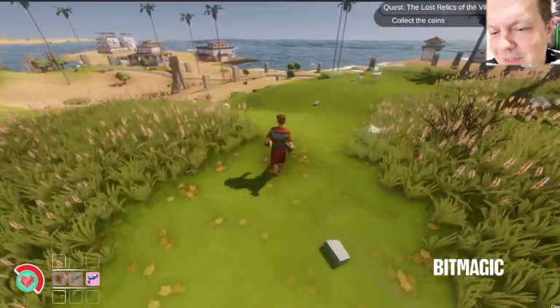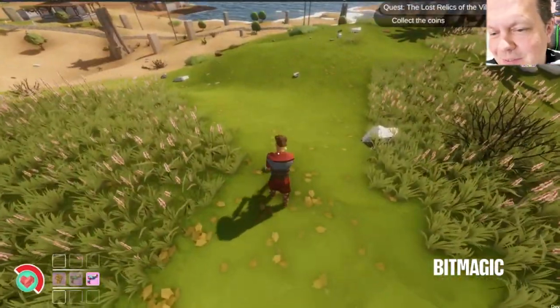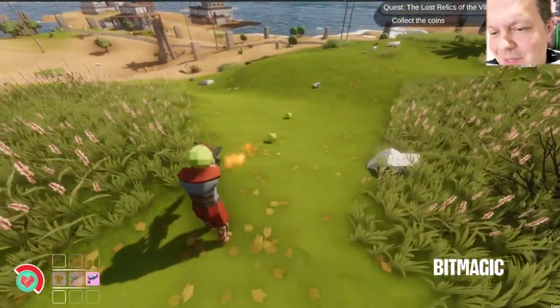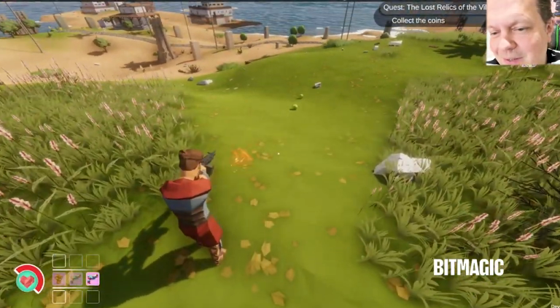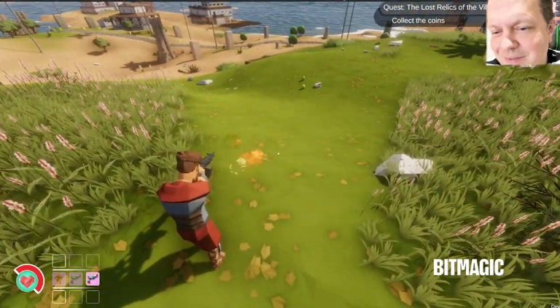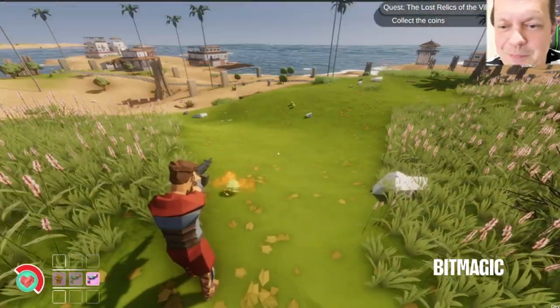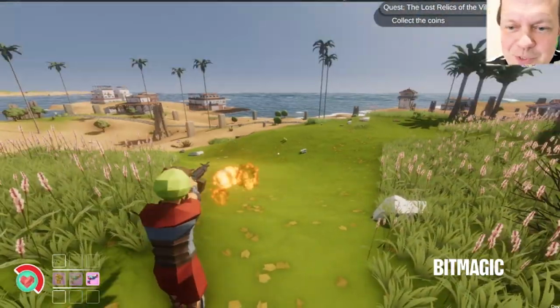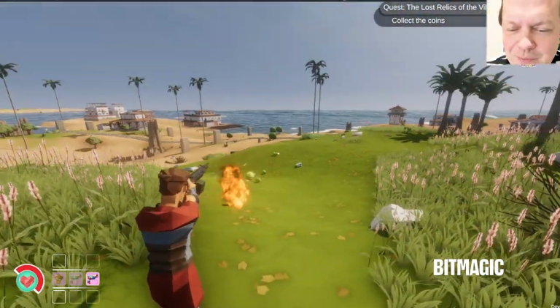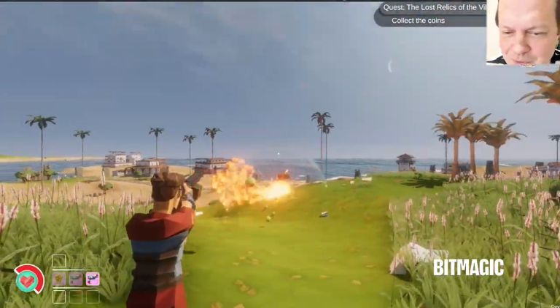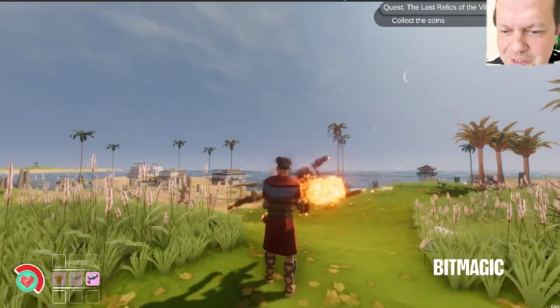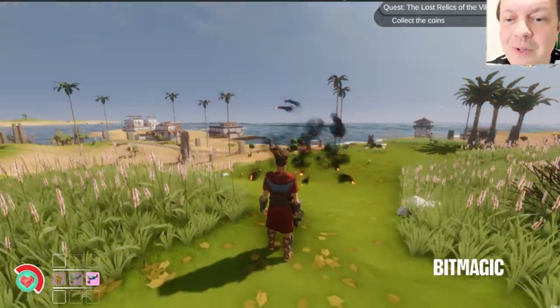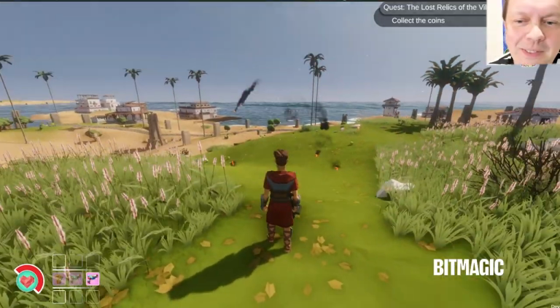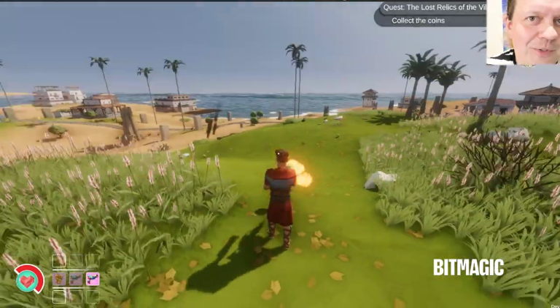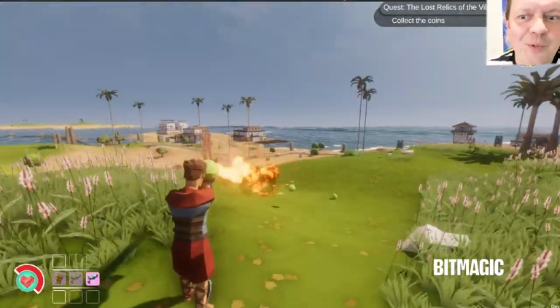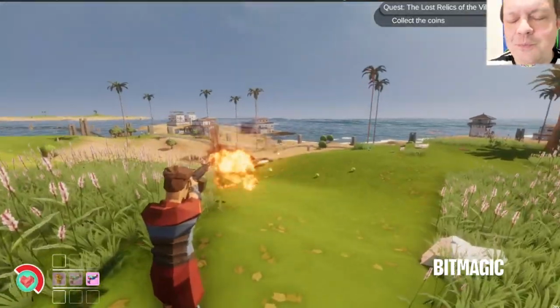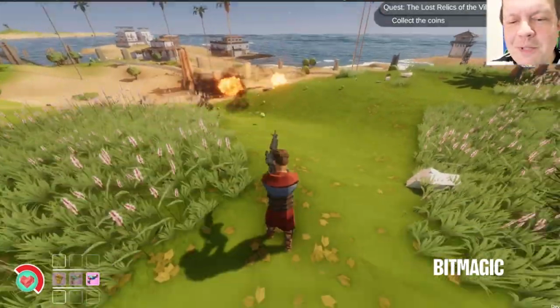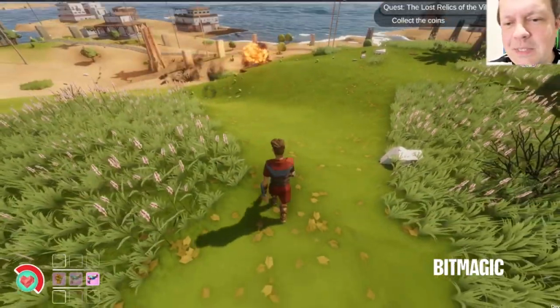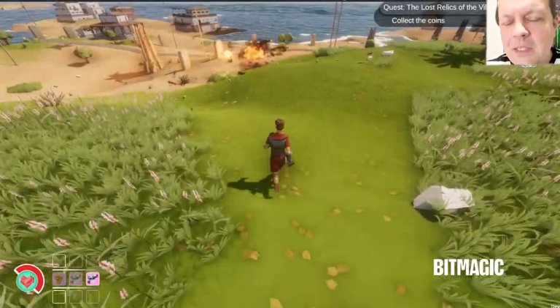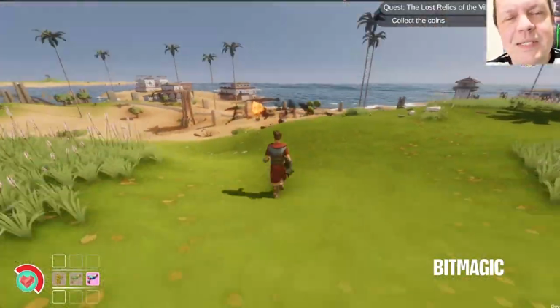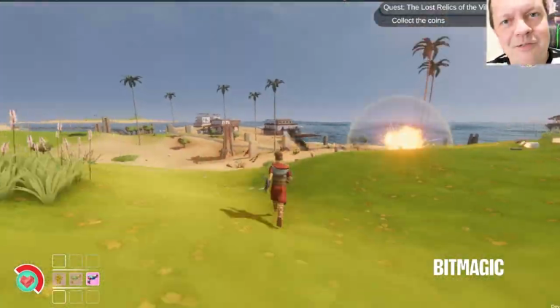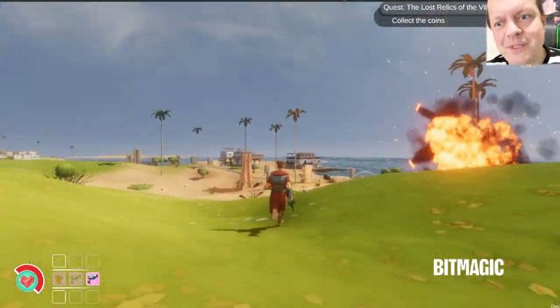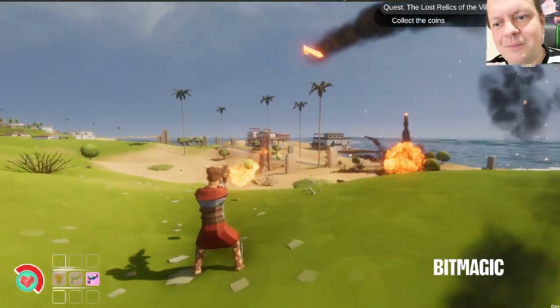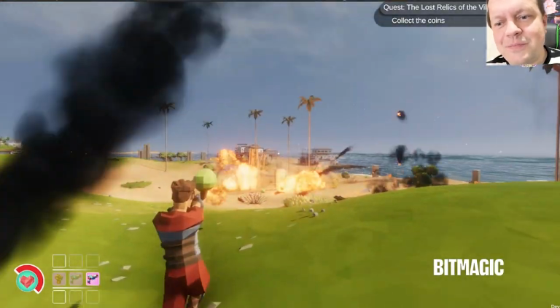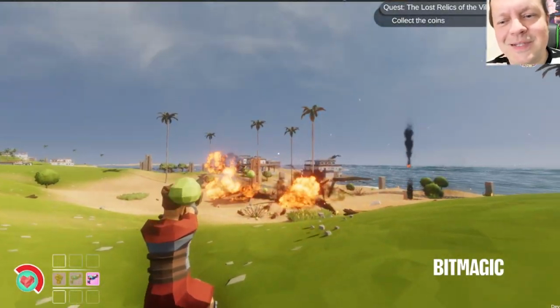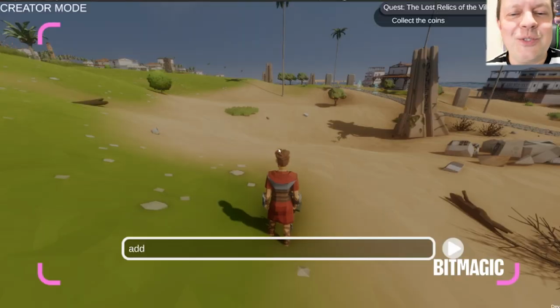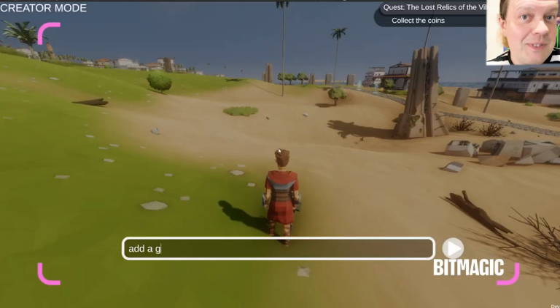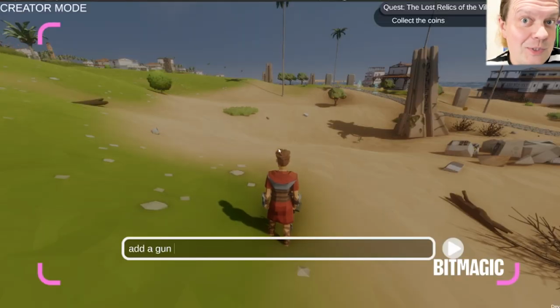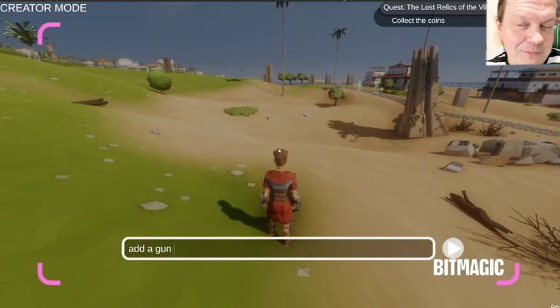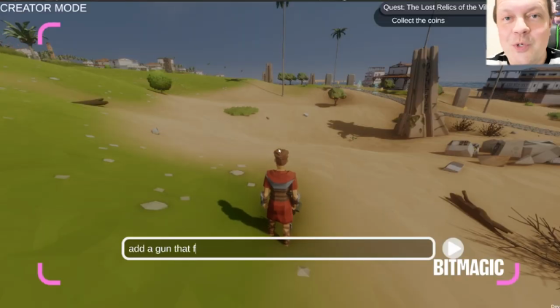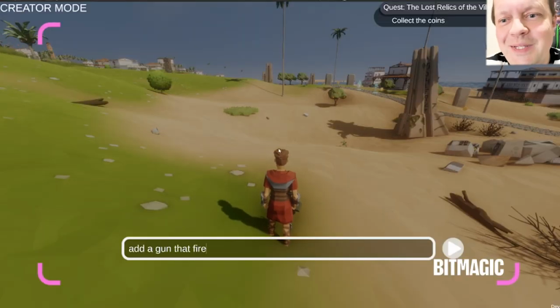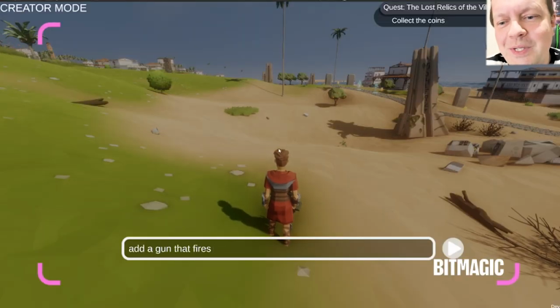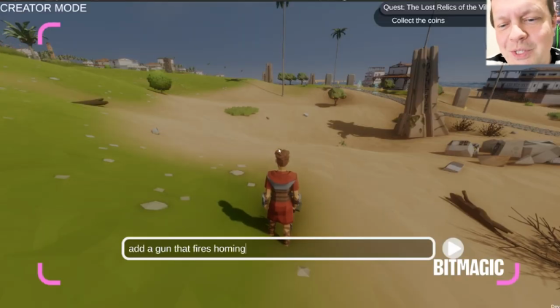Obviously, this kind of delay can be fun too. The coconuts are now rolling down the hill before they explode. Sometimes you can accidentally invent something you didn't intend to do, but that's actually more cool than what you tried to do.